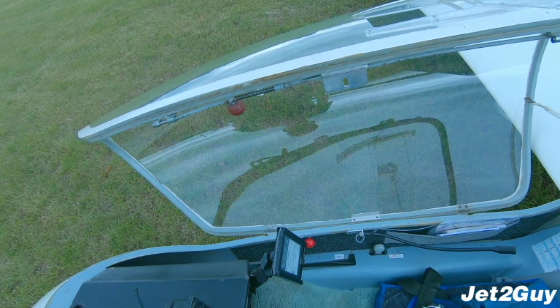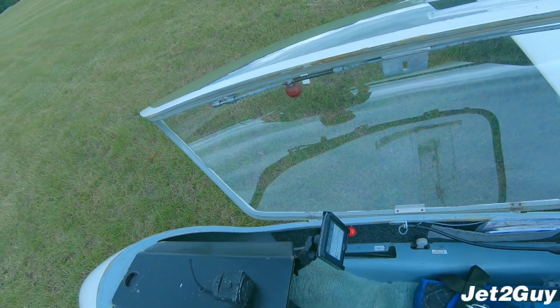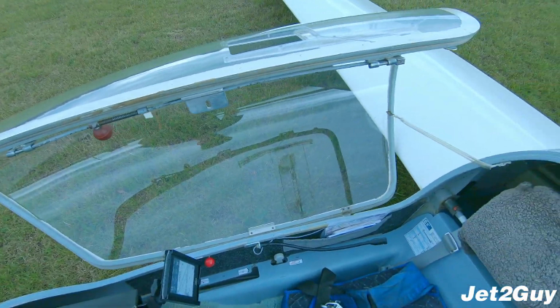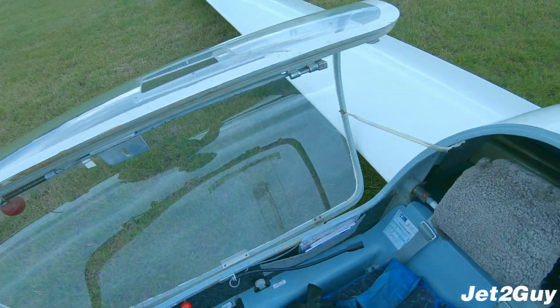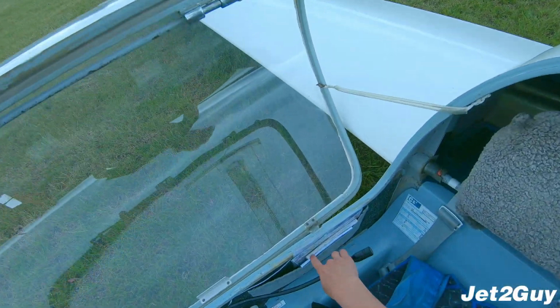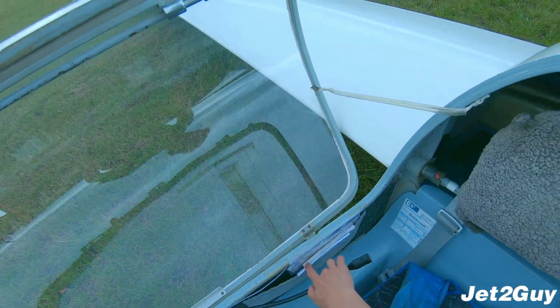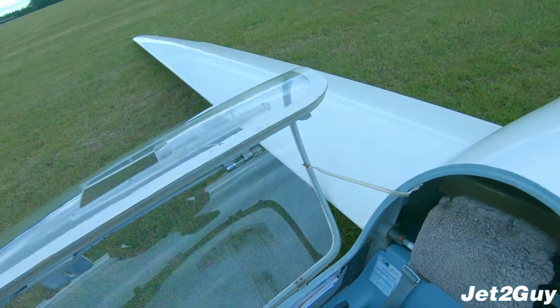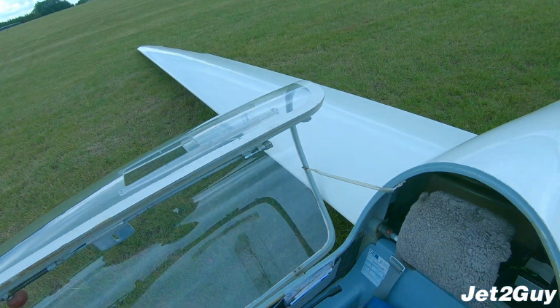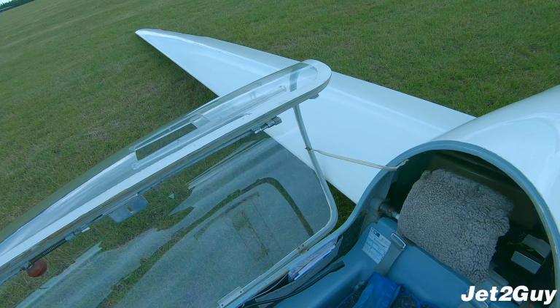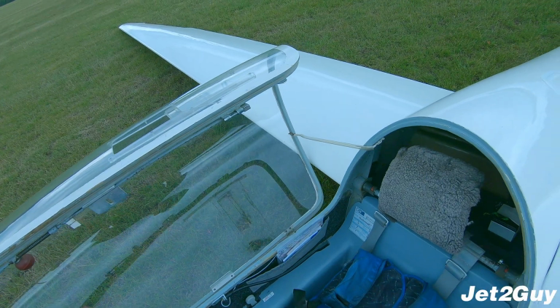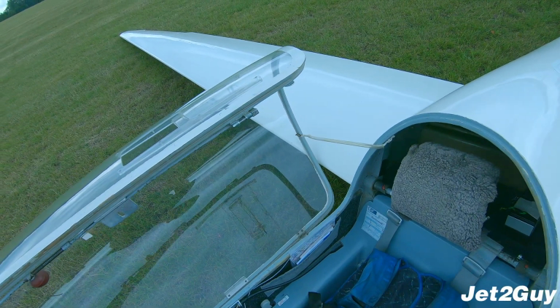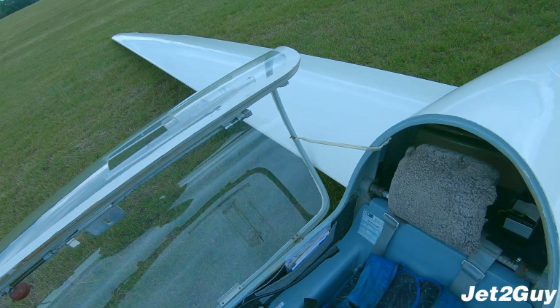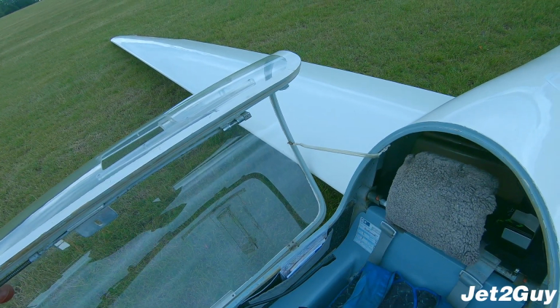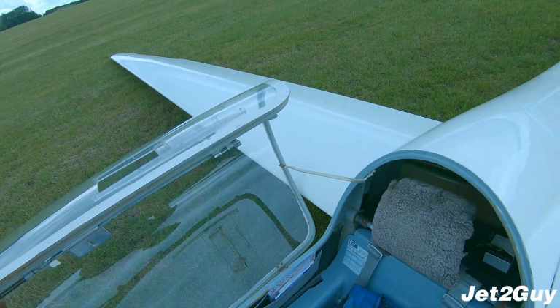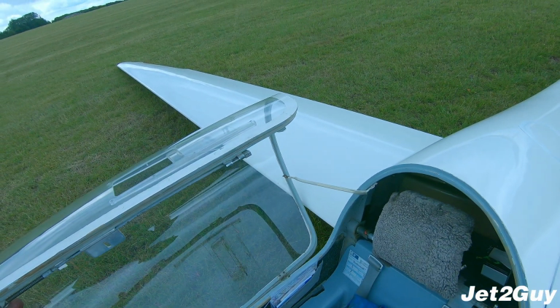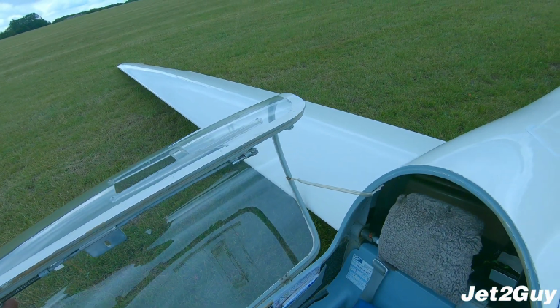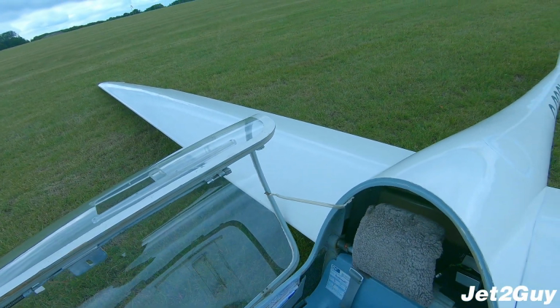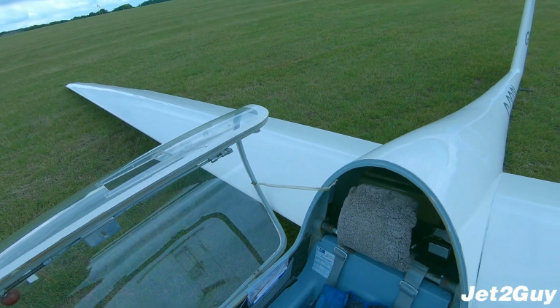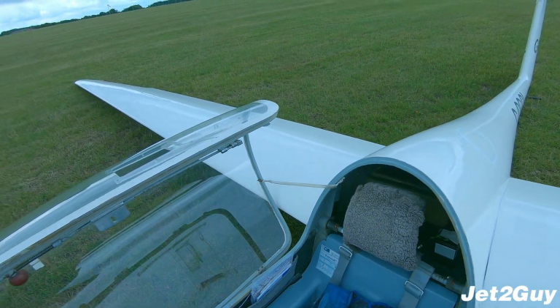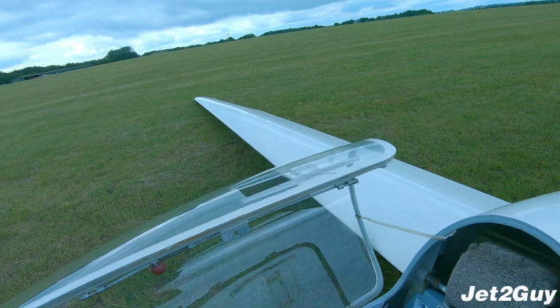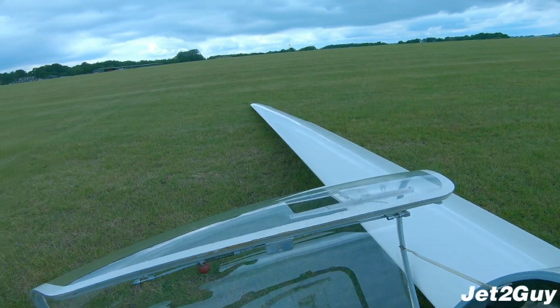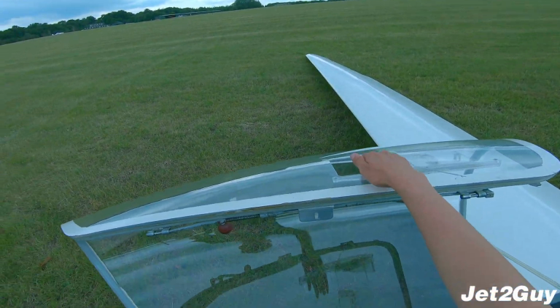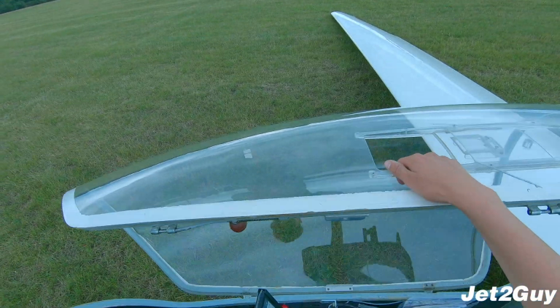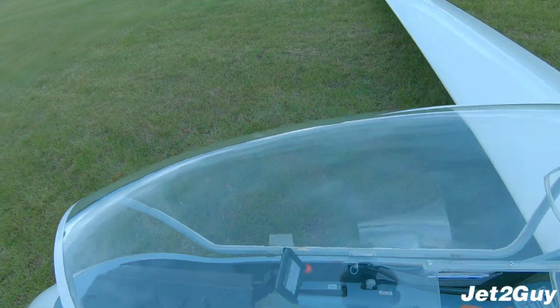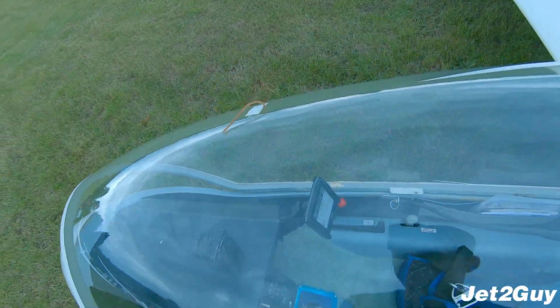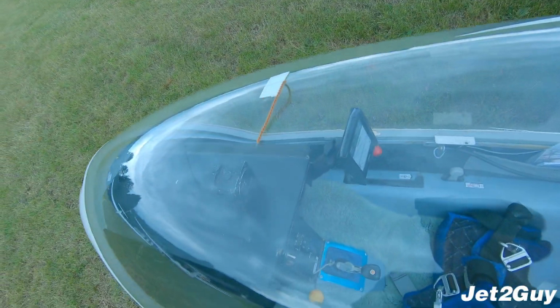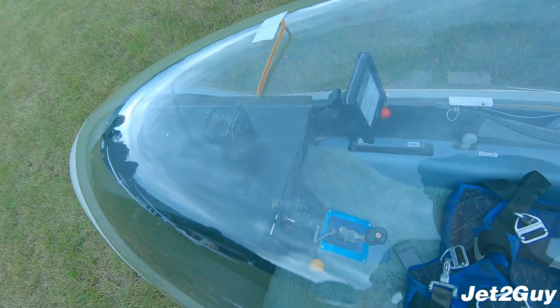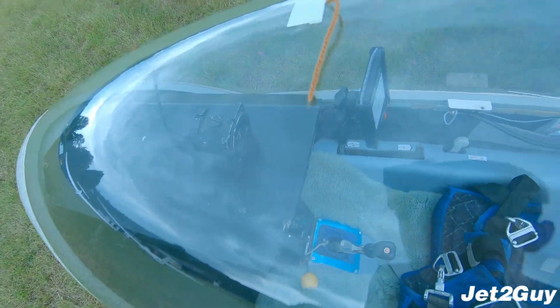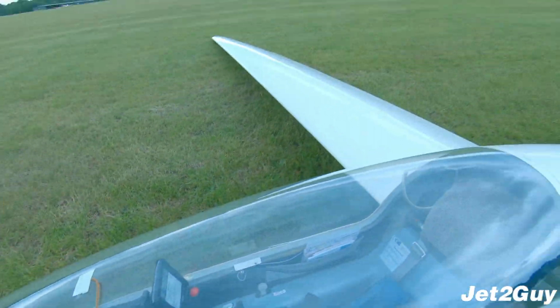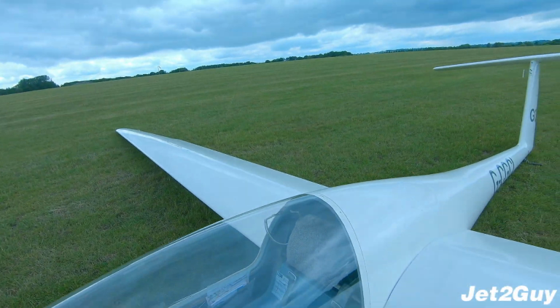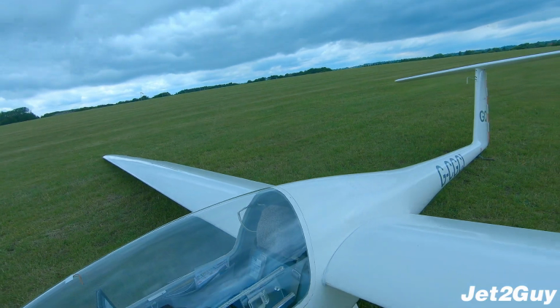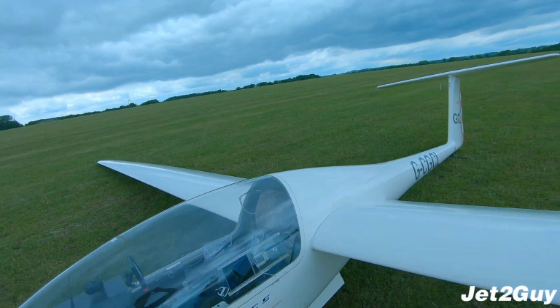After that, I get the logbook and put a signature saying it's serviceable along with the date — and that's about it. Thank you for watching this Jet2Guide video. I hope you learned something and I'll see you in the next one. Have a good day.